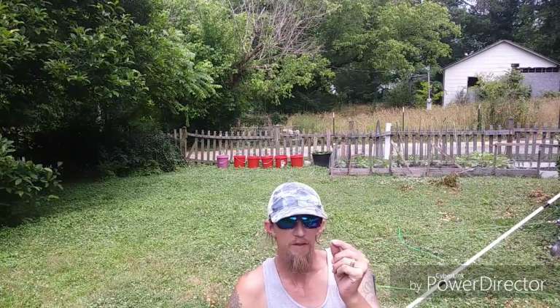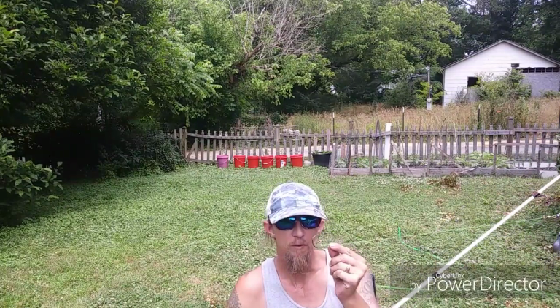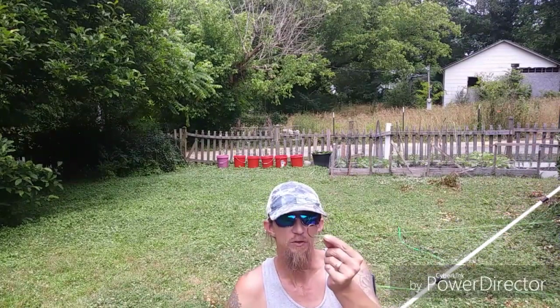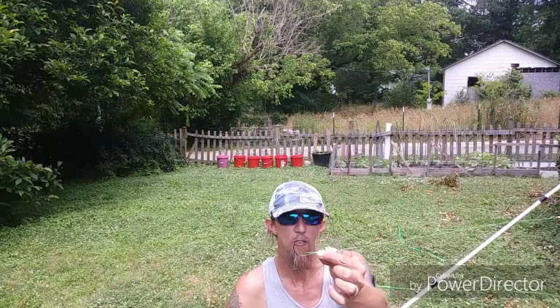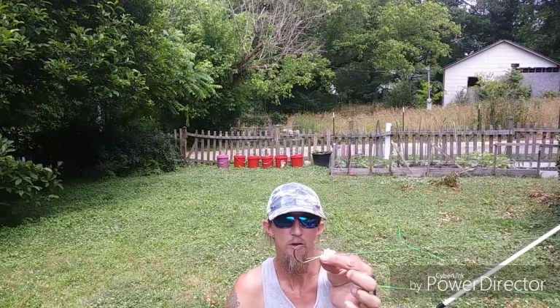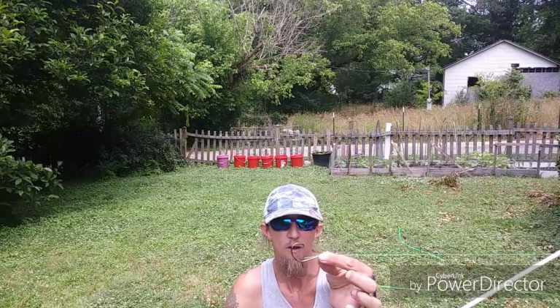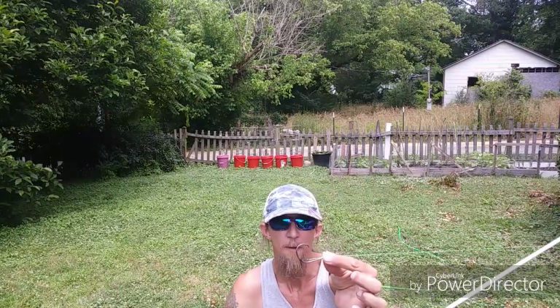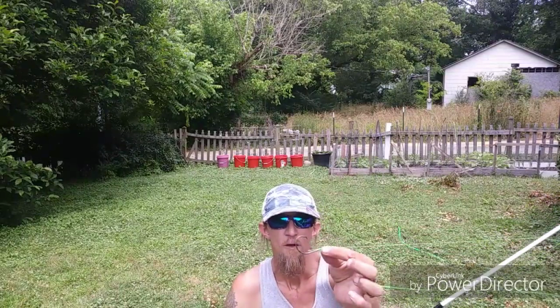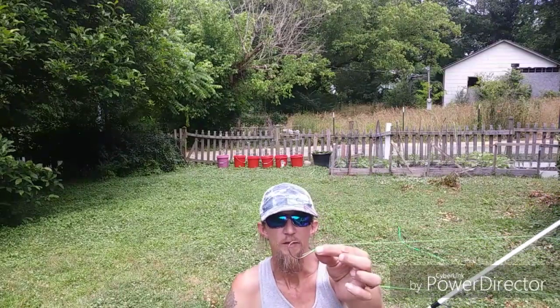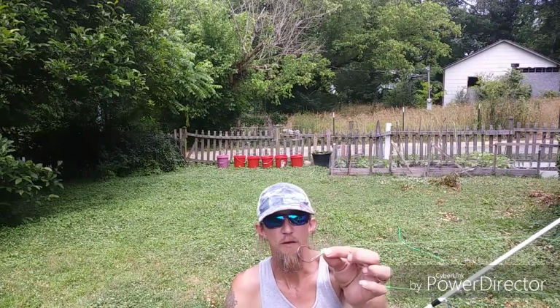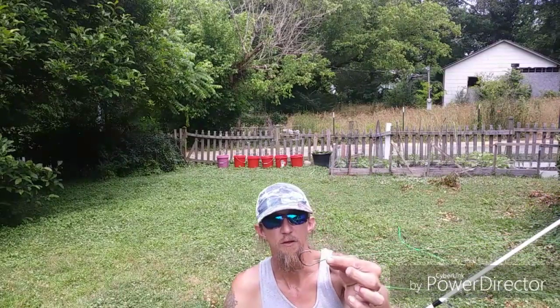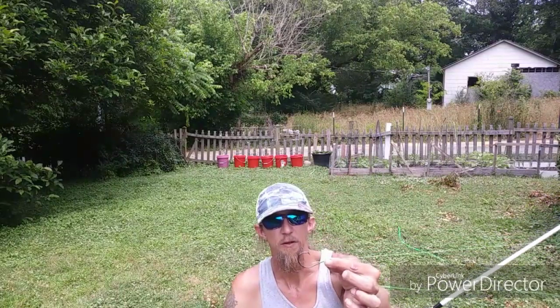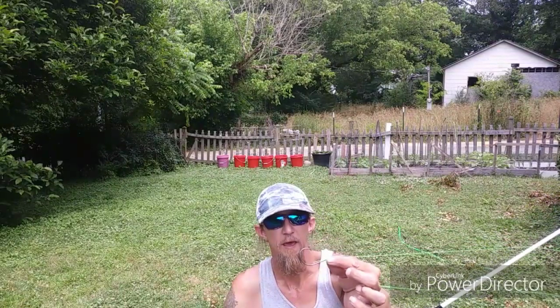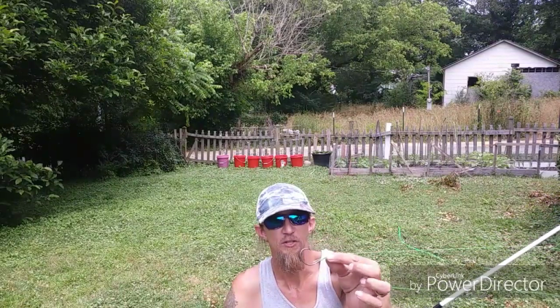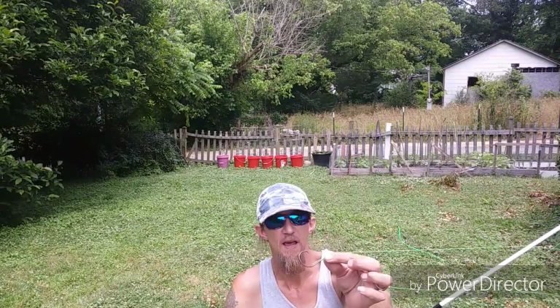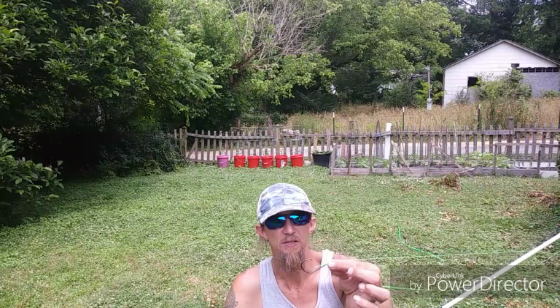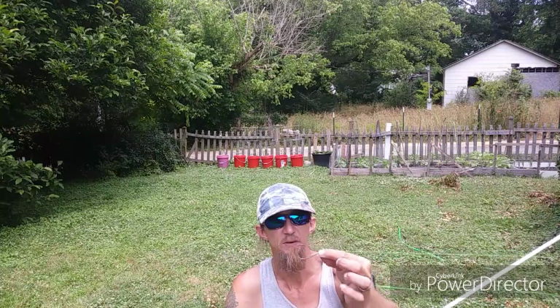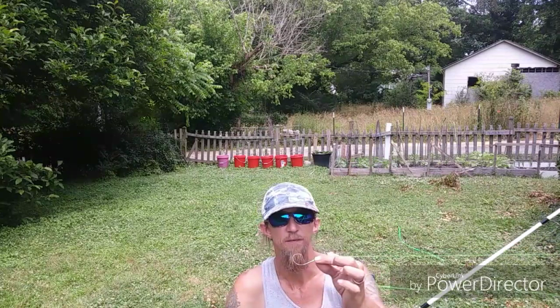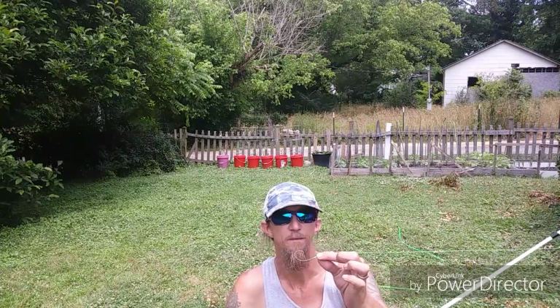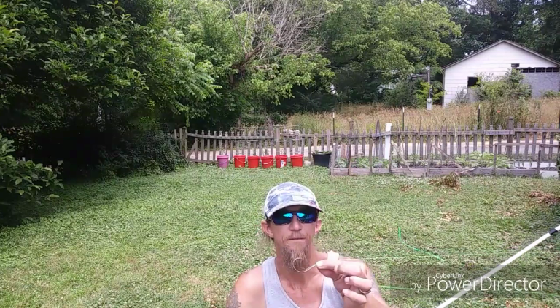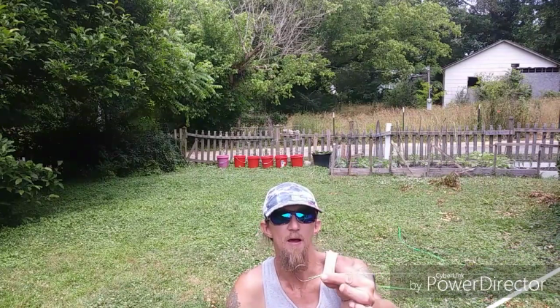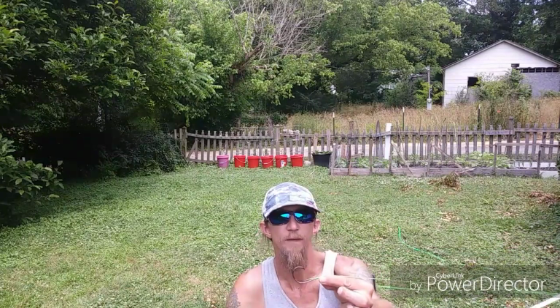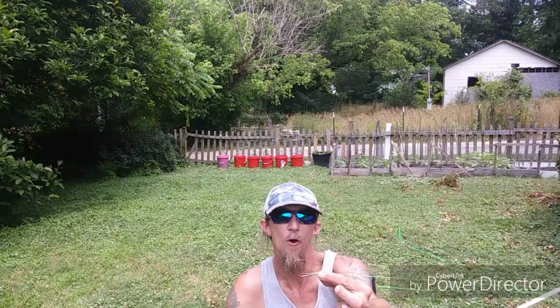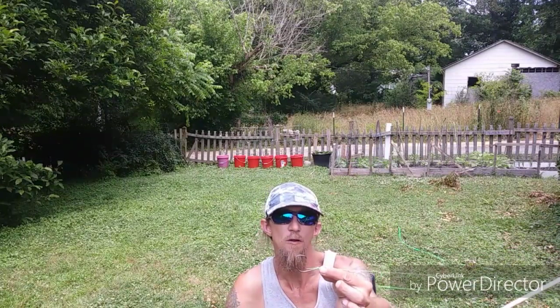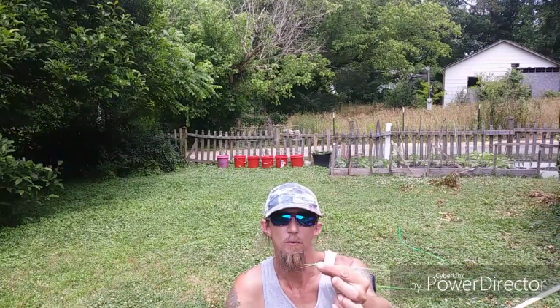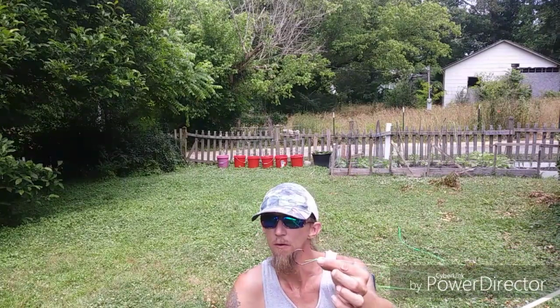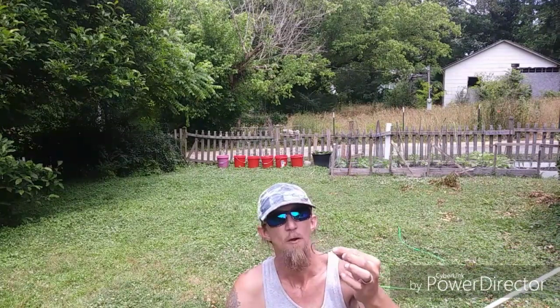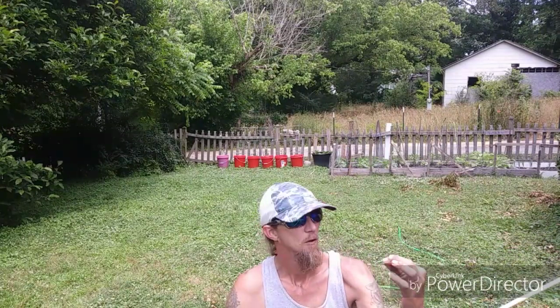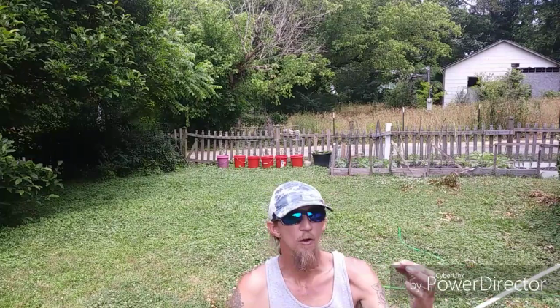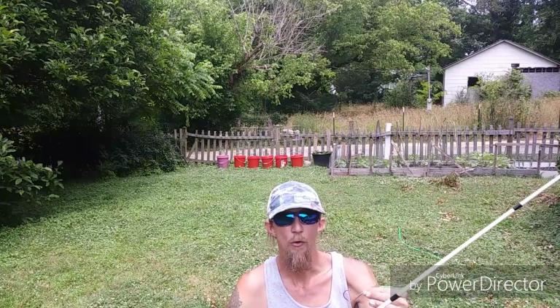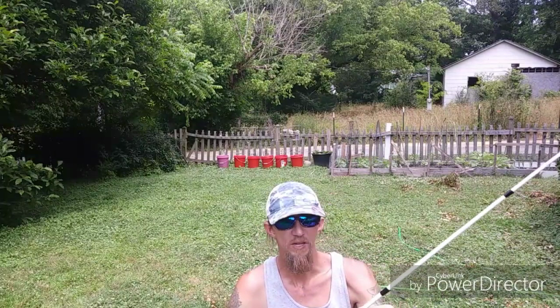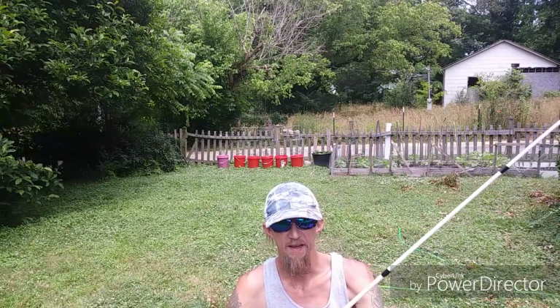All my rods are seven foot medium heavy action with the same setup, except for this one. The only difference is the hook — this hook is a King Catfish size five circle hook; my other two are size eight.